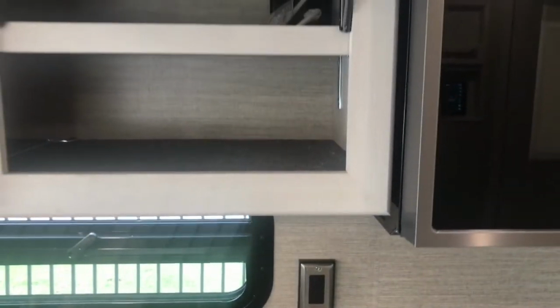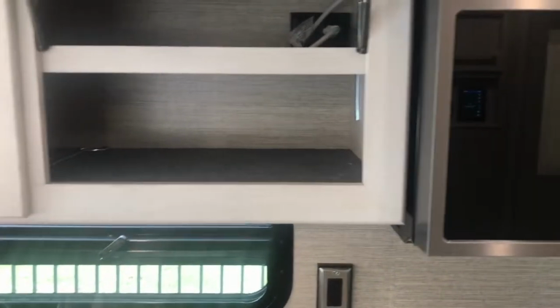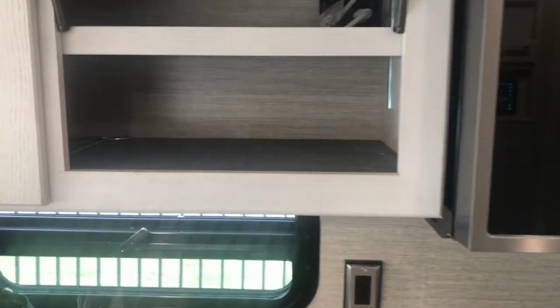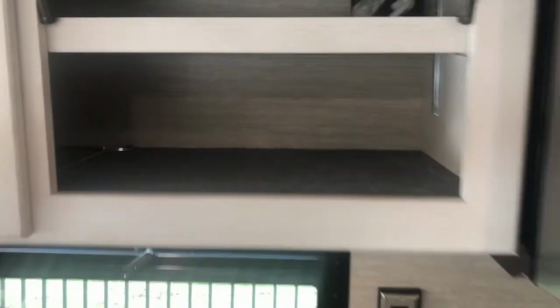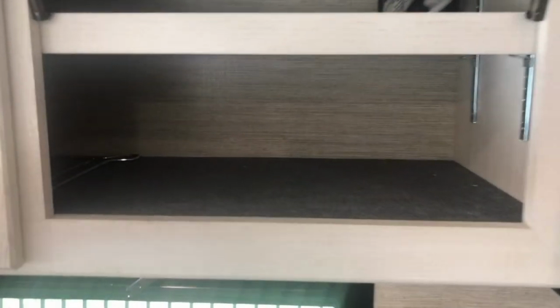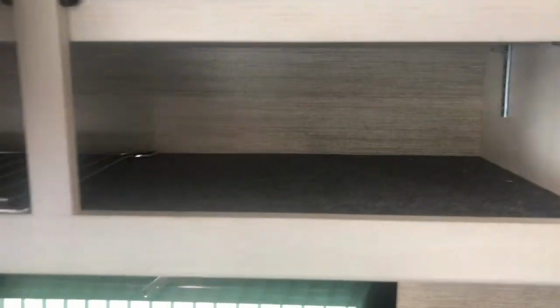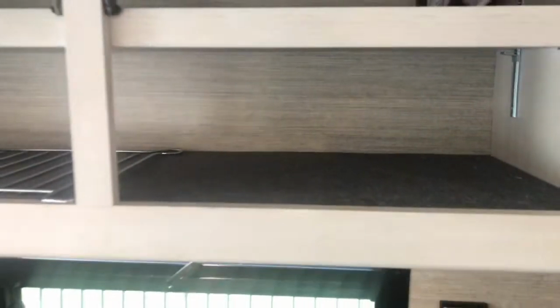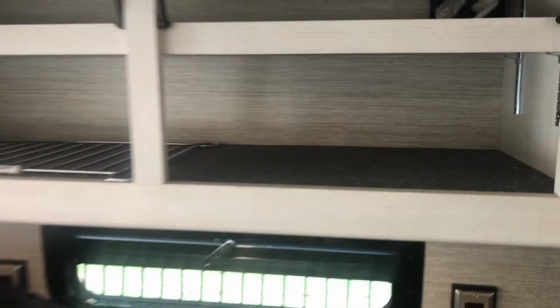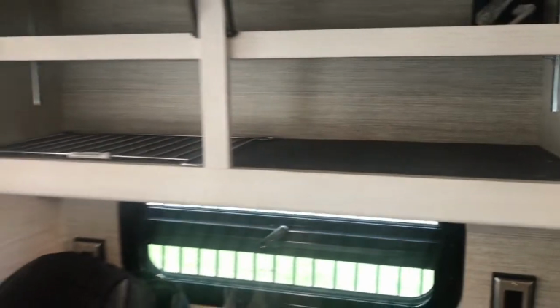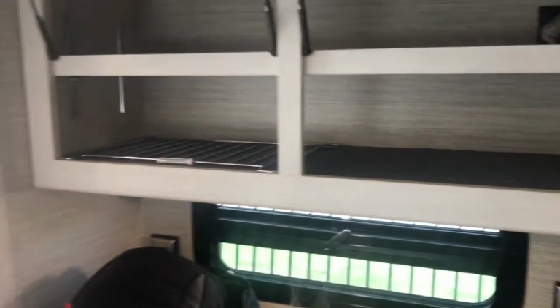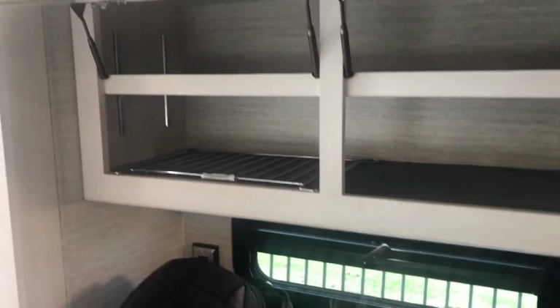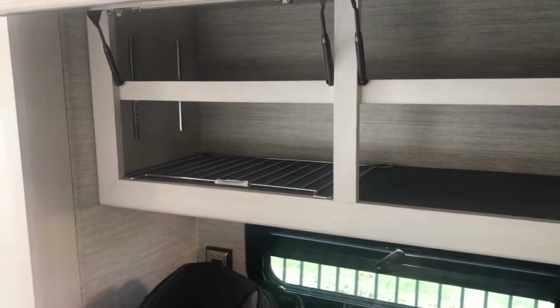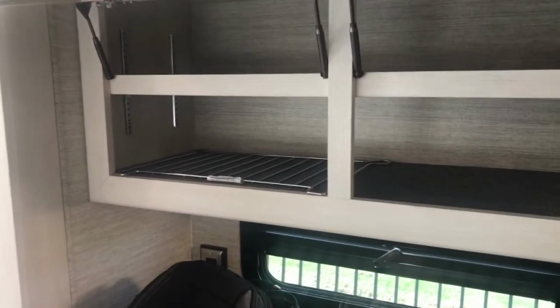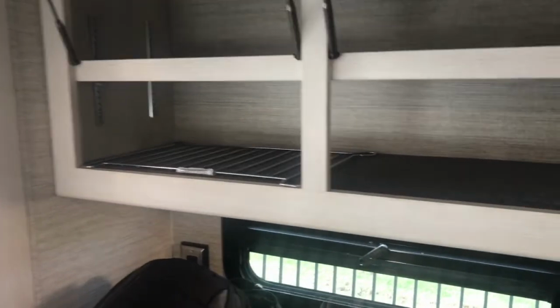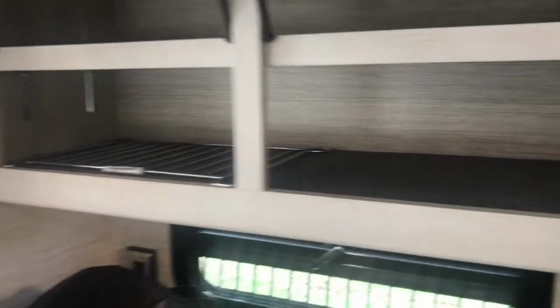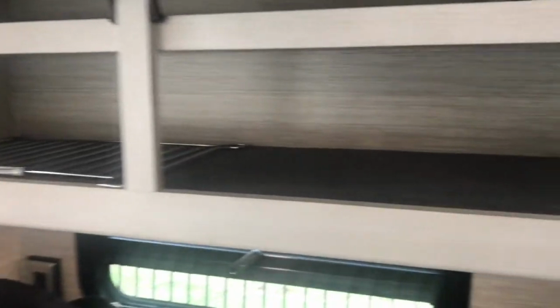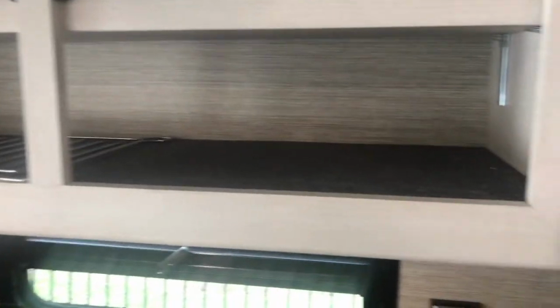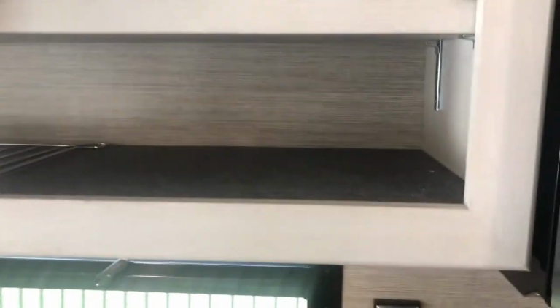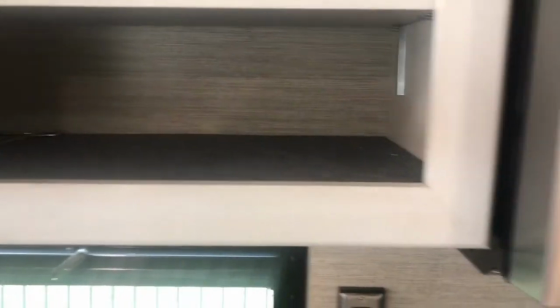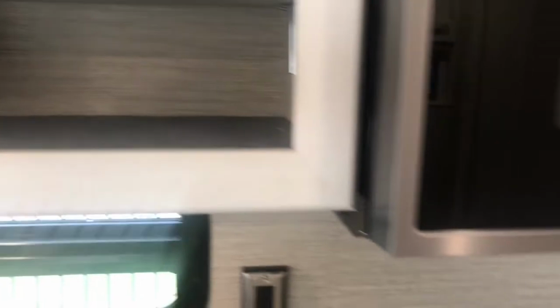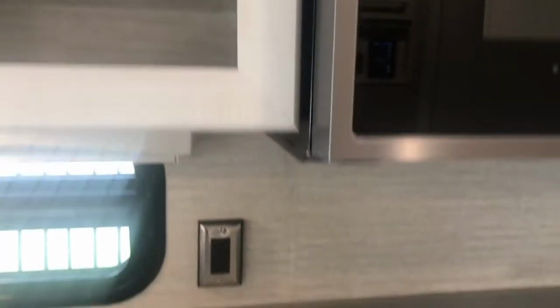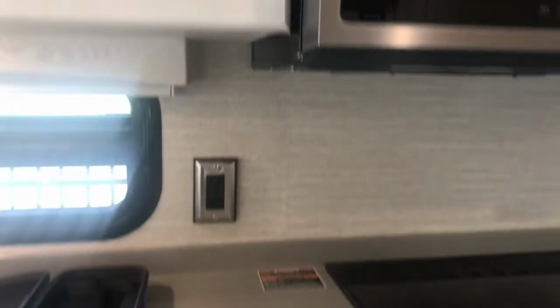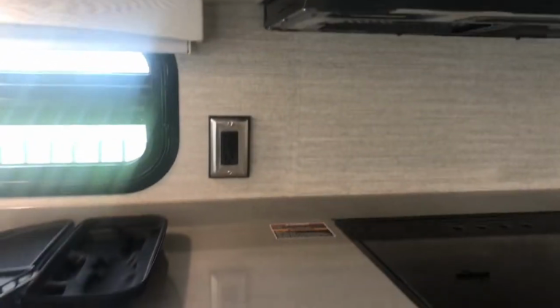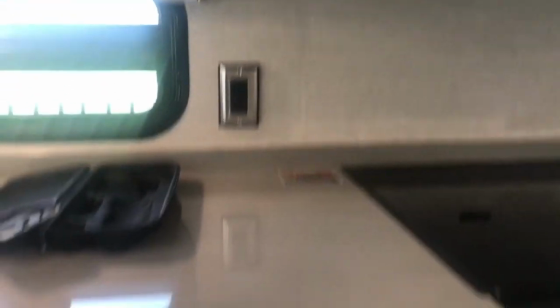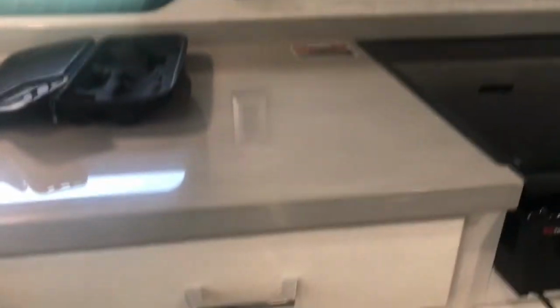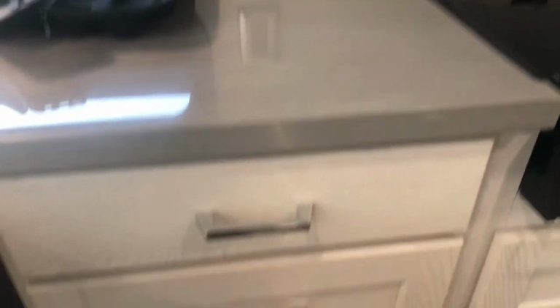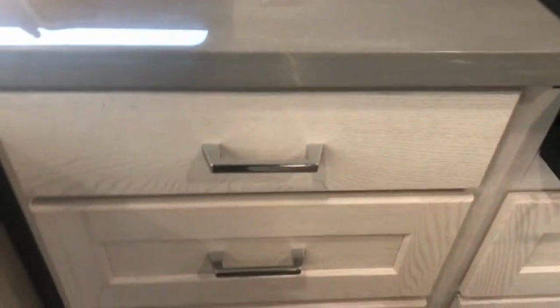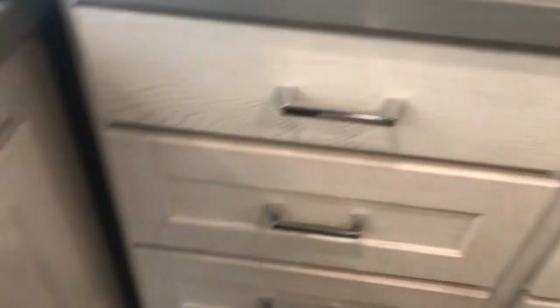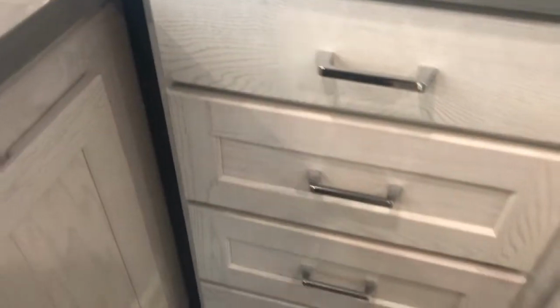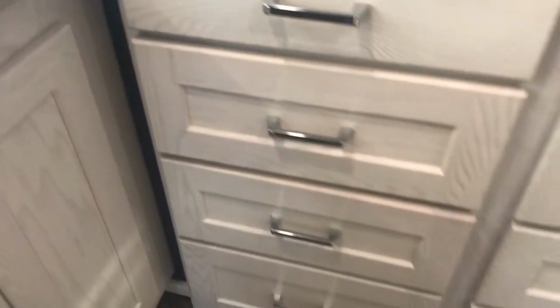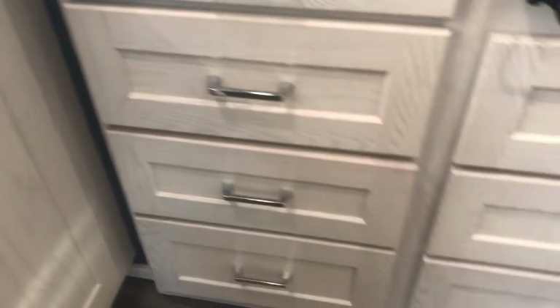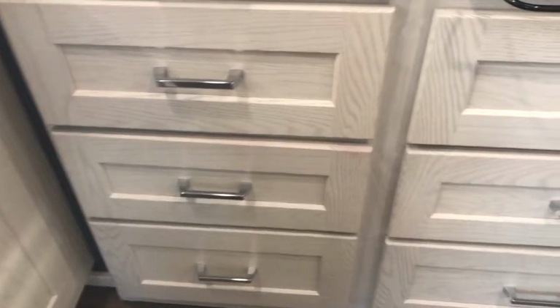There's plenty of great storage in the galley with adjustable shelves. The kitchen features a residential convection microwave oven, high-polished Corian countertops, and plenty of drawers.